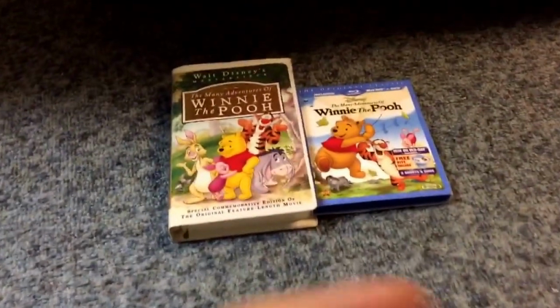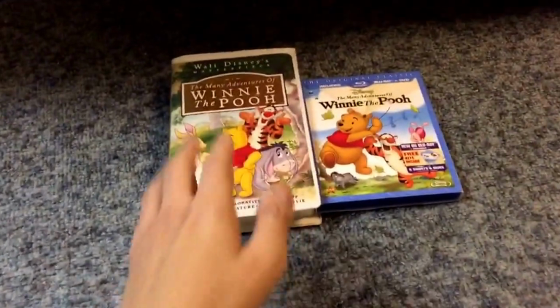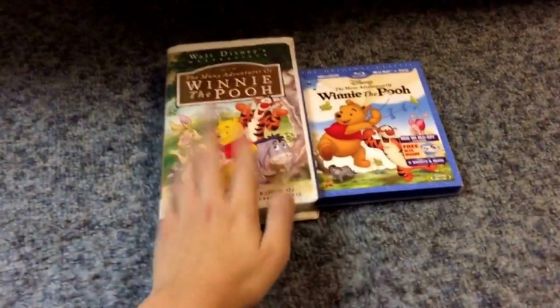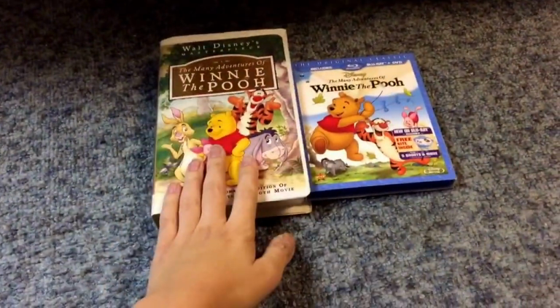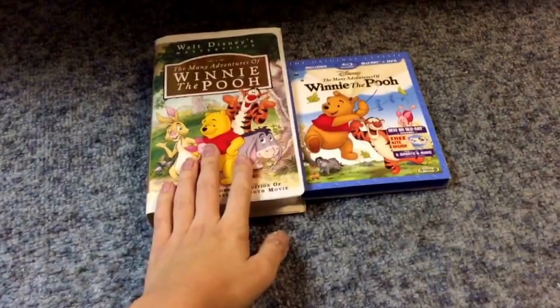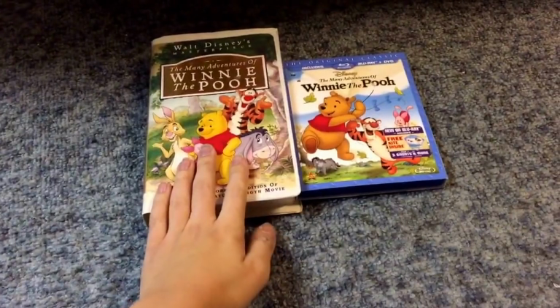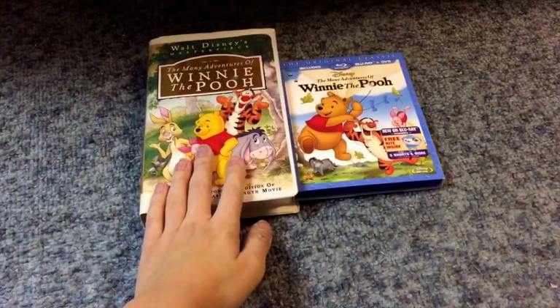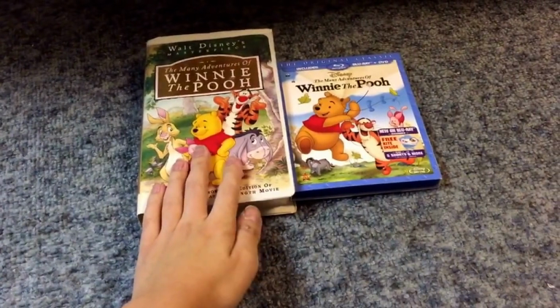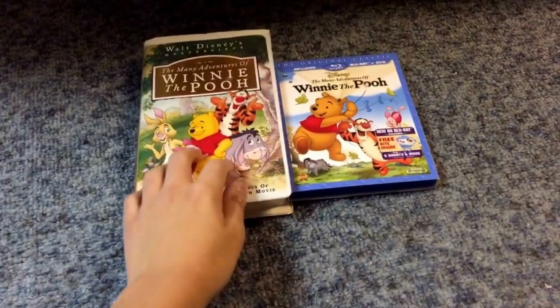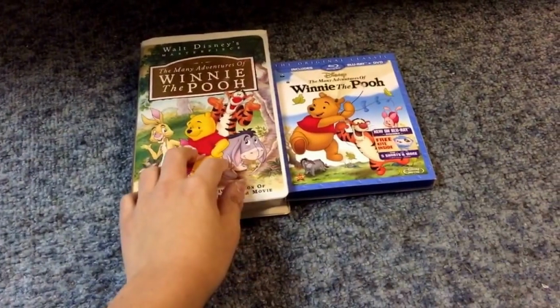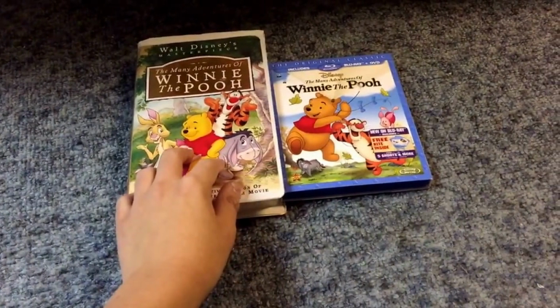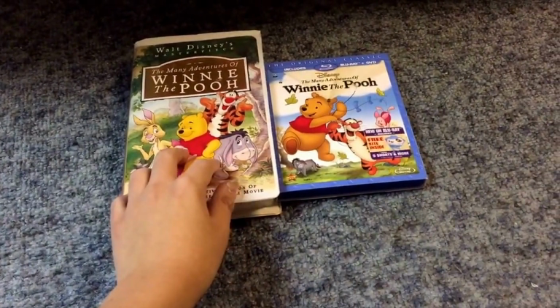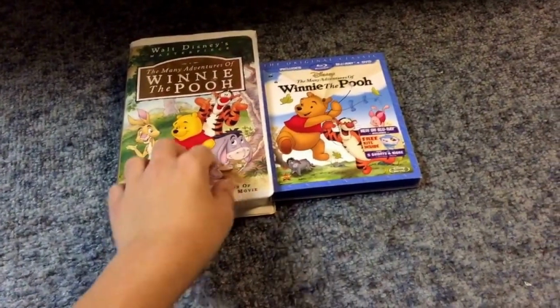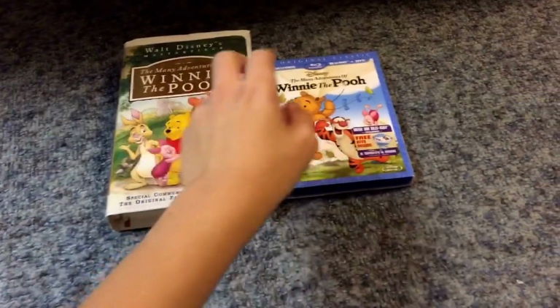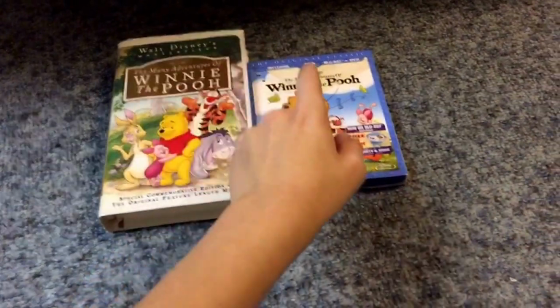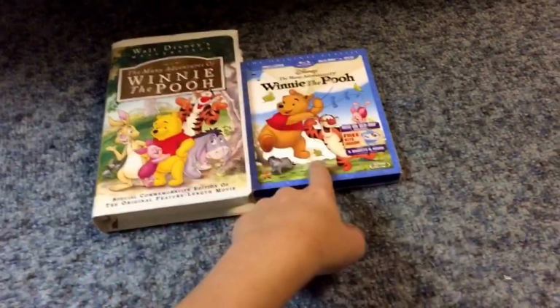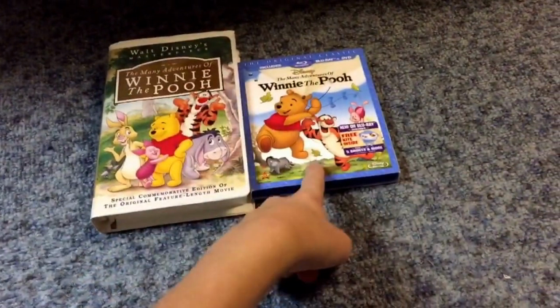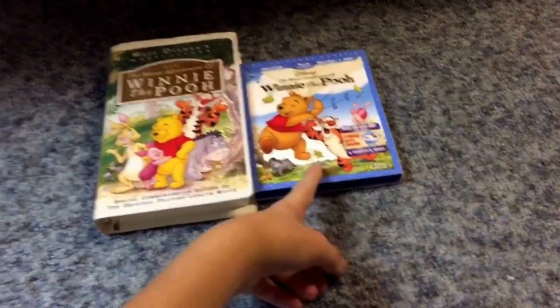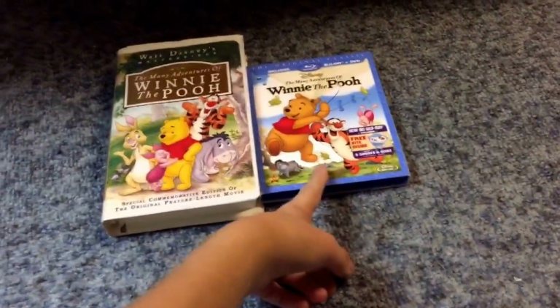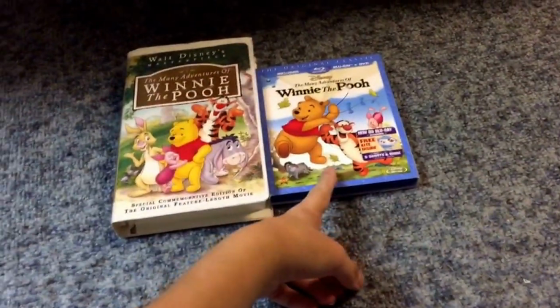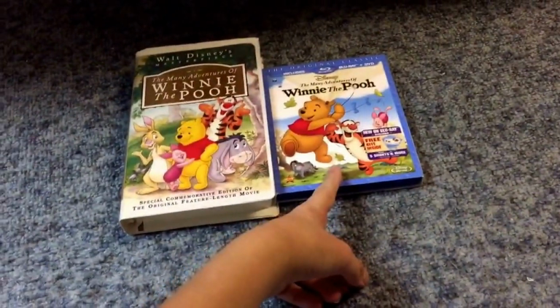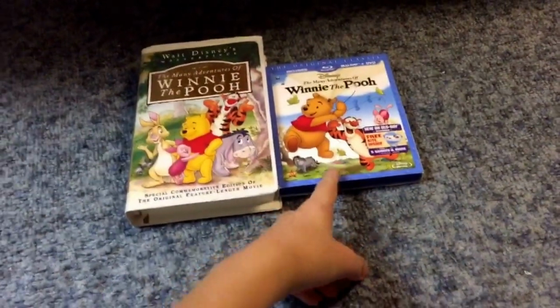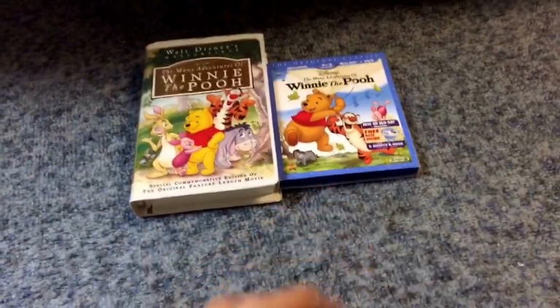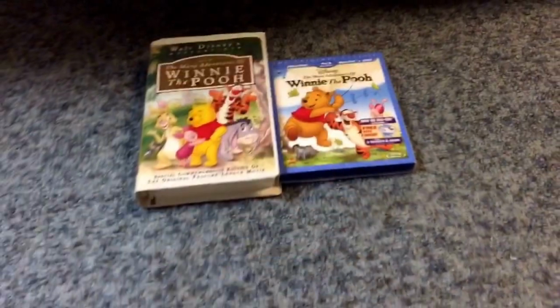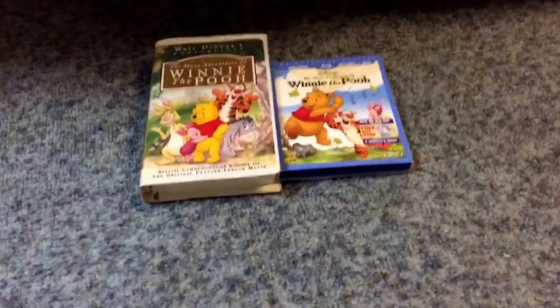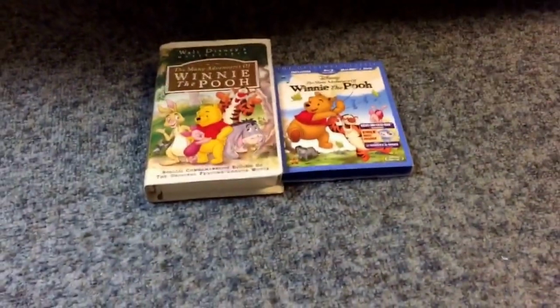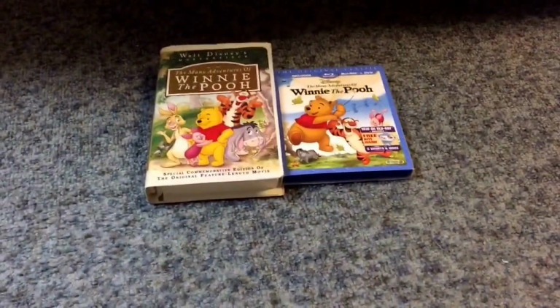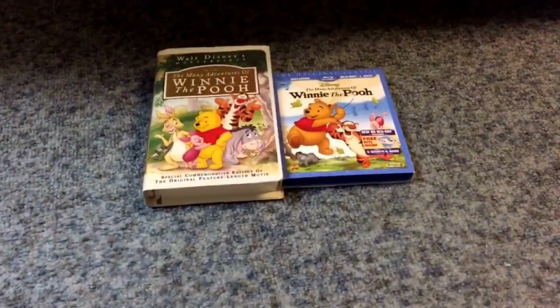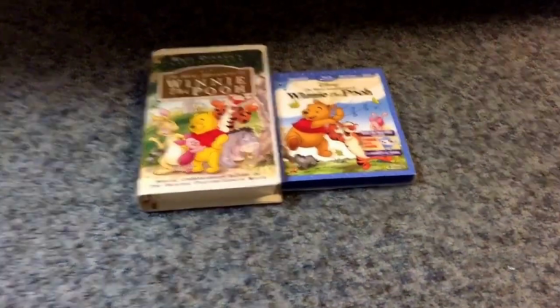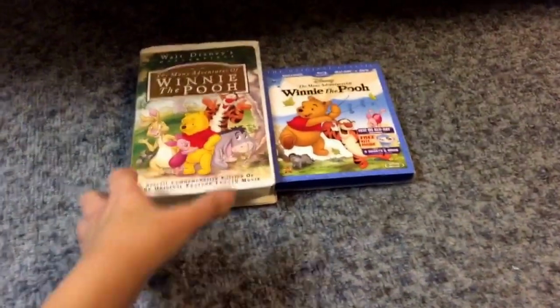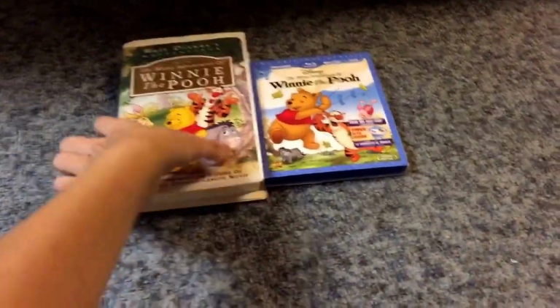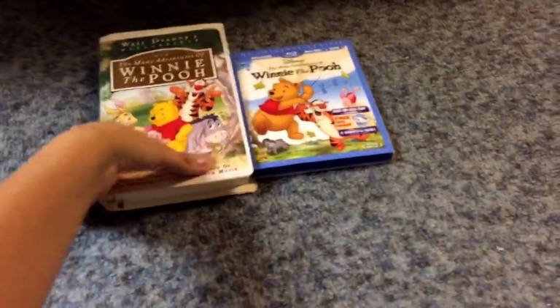On my left we have the 1996 VHS and then we have the 2013 Blu-ray. Let's get started with the VHS.